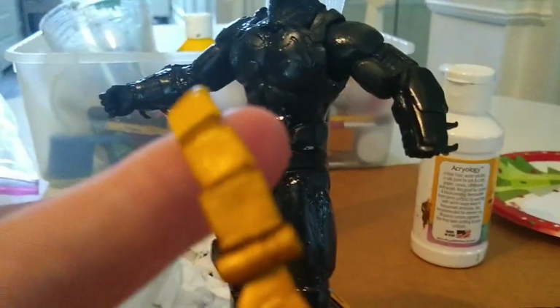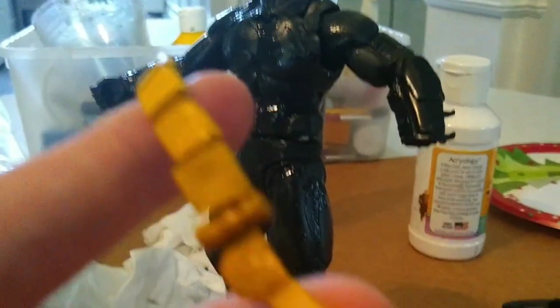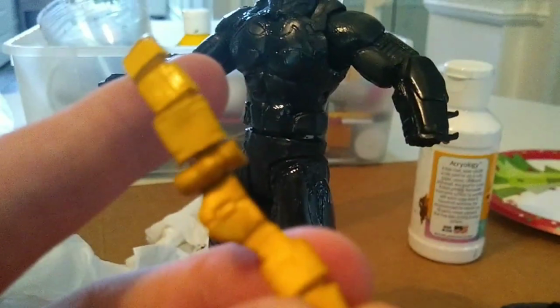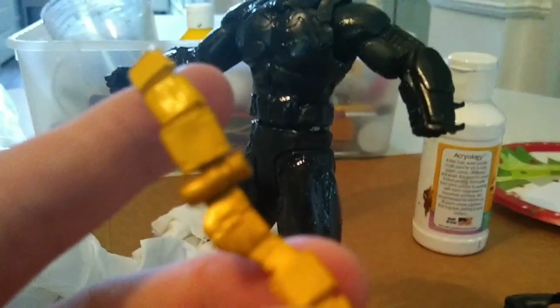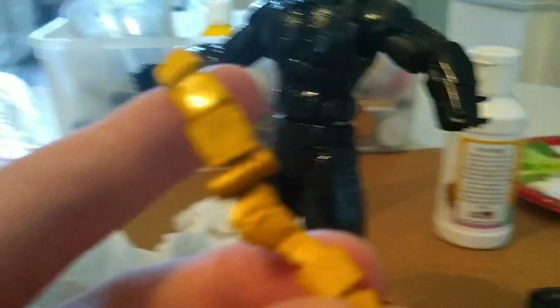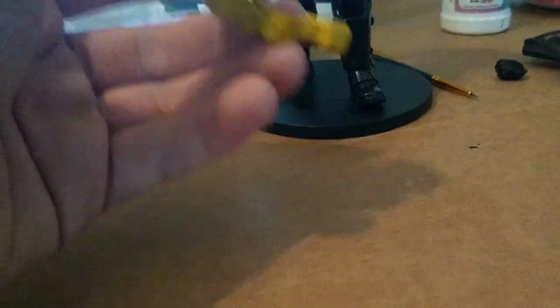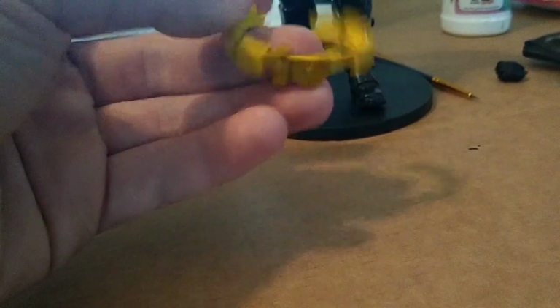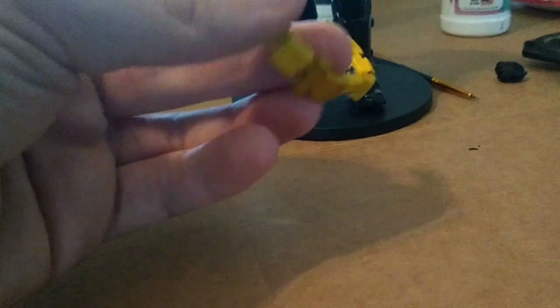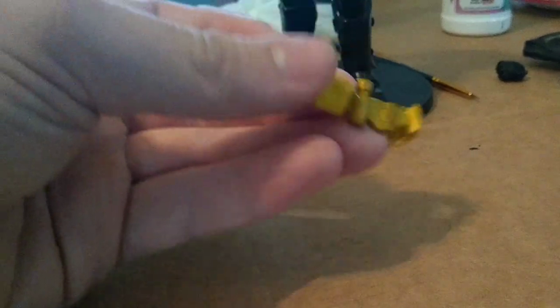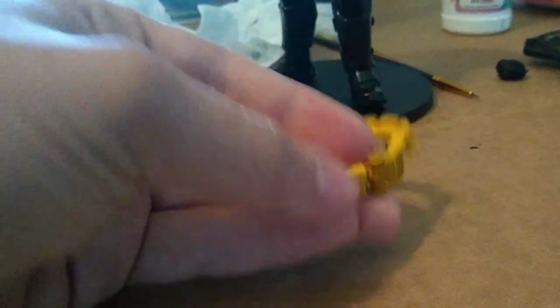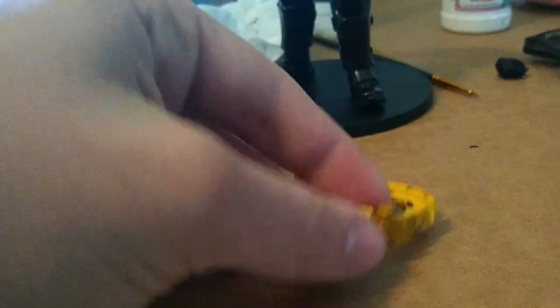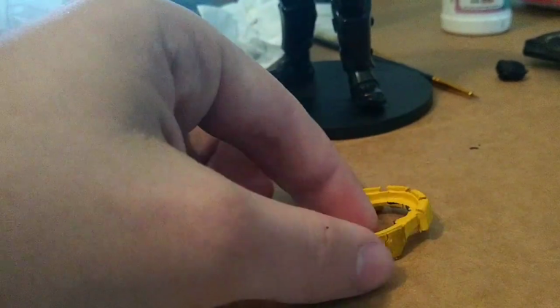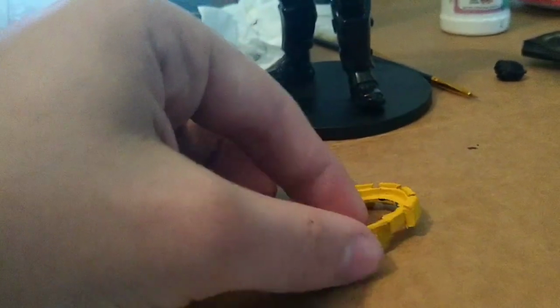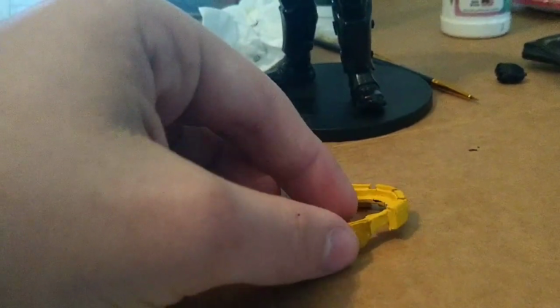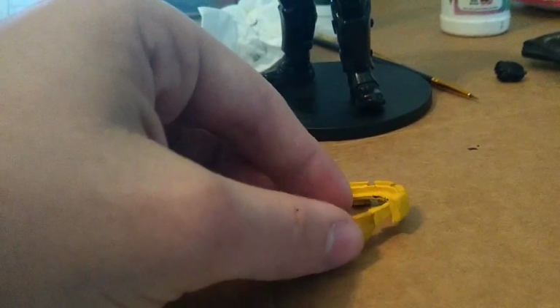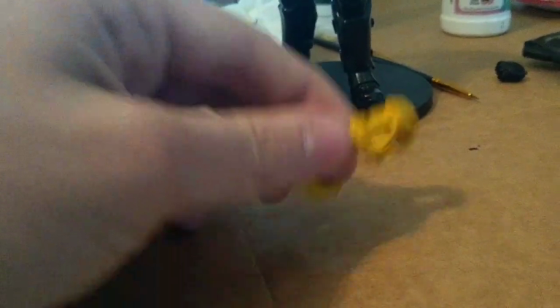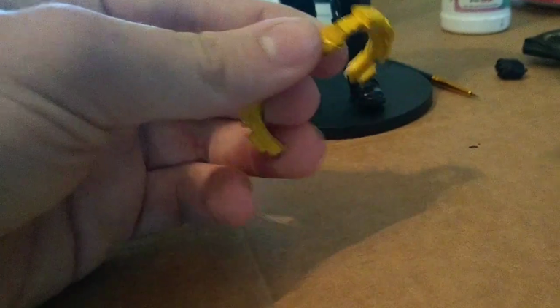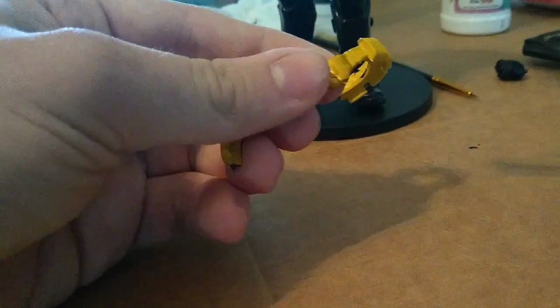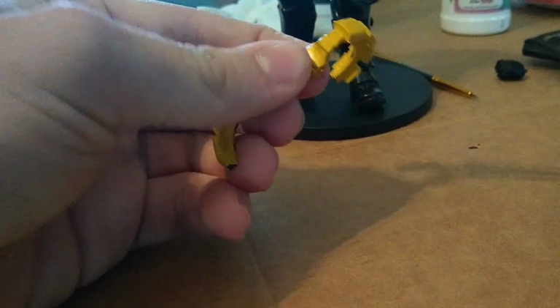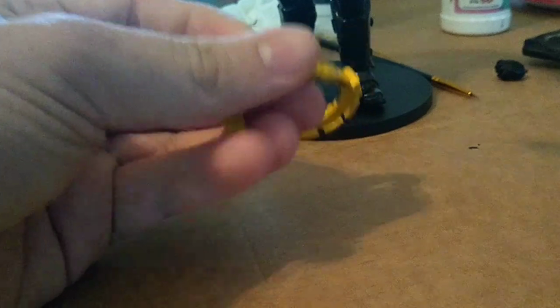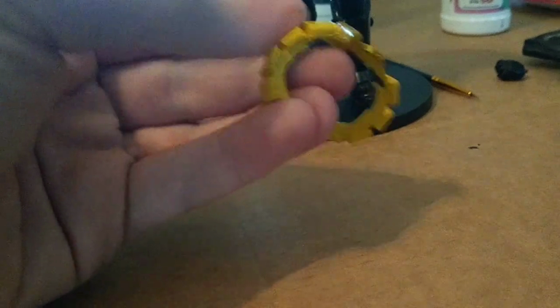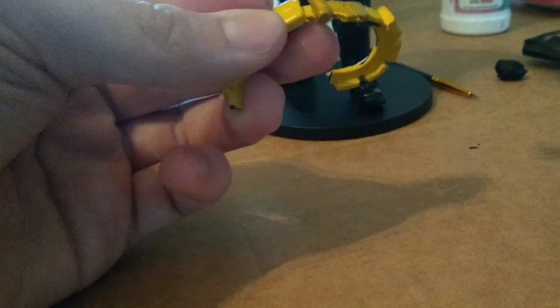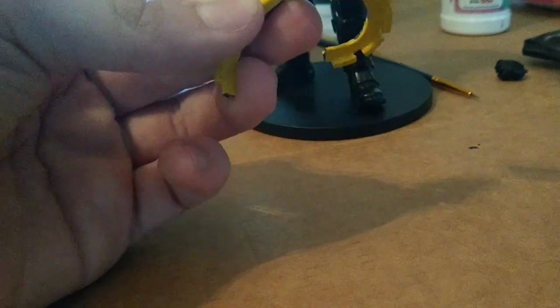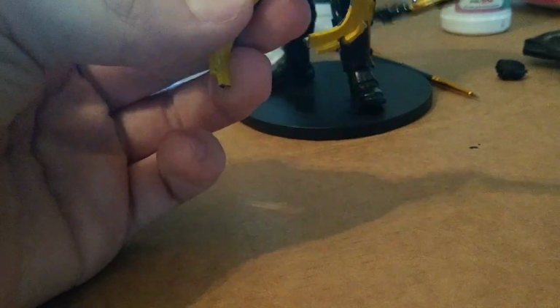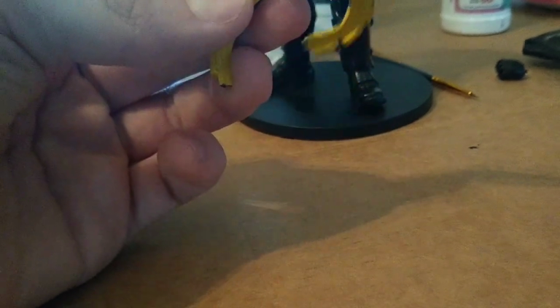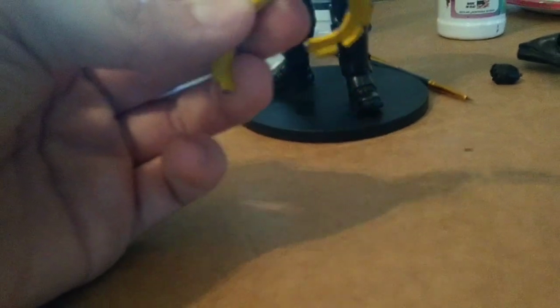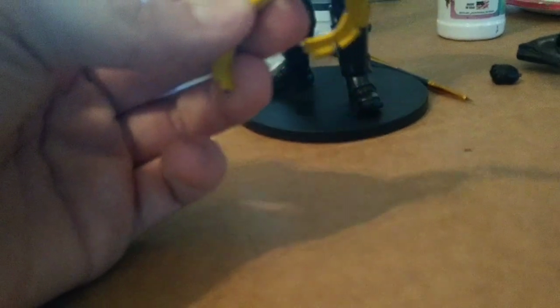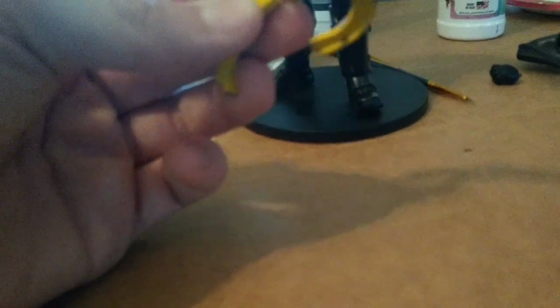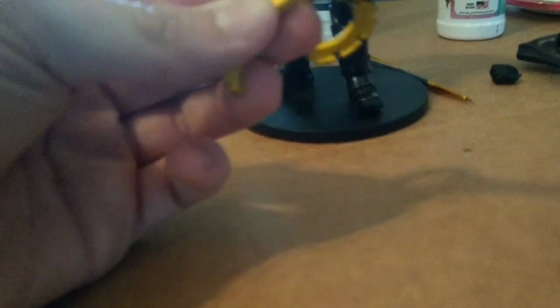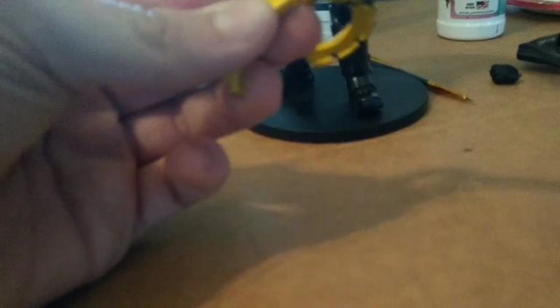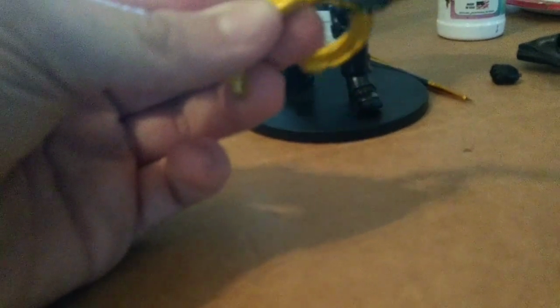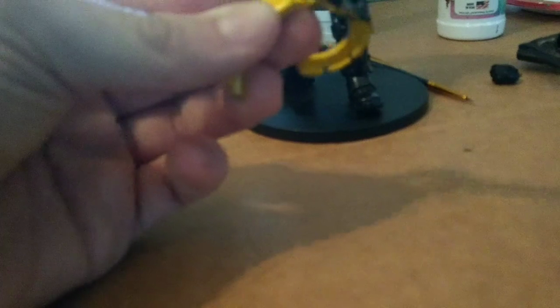So I now finished the entire body and it's on to the belt. This thing was the worst thing to paint — it was so hard to get all the details in there and to hold it in place as well. But I still managed to do it somehow.